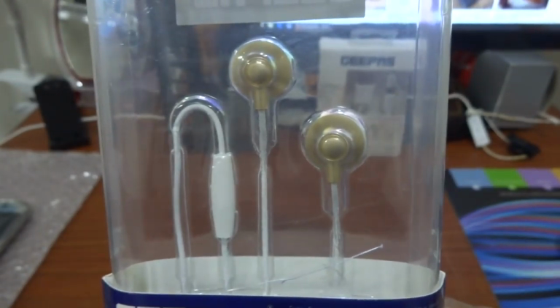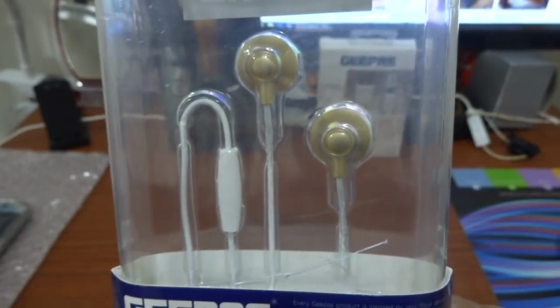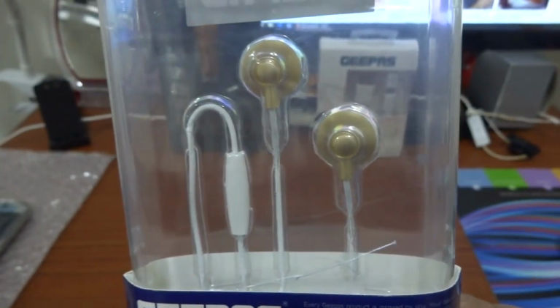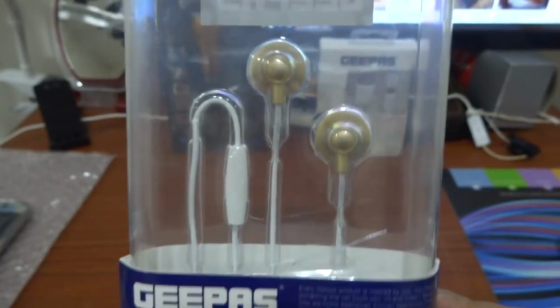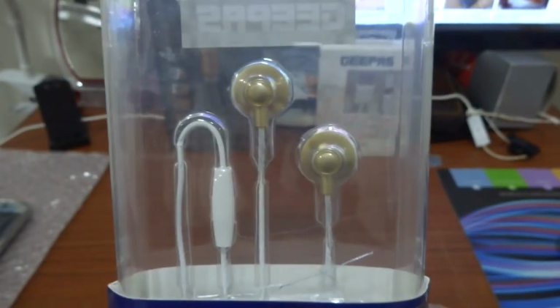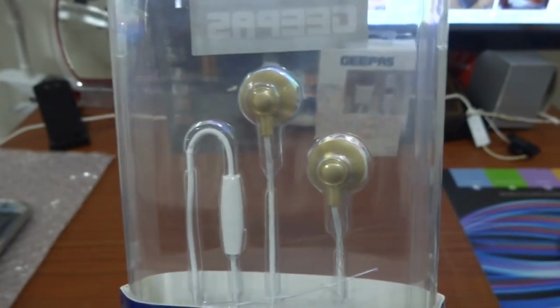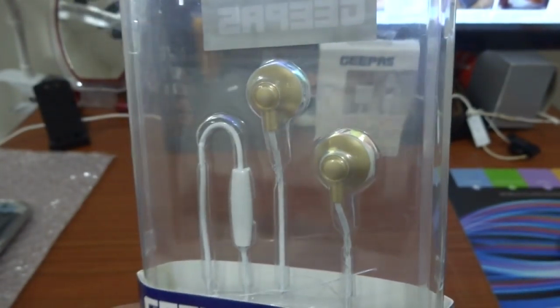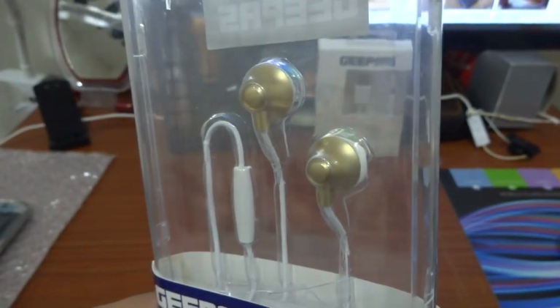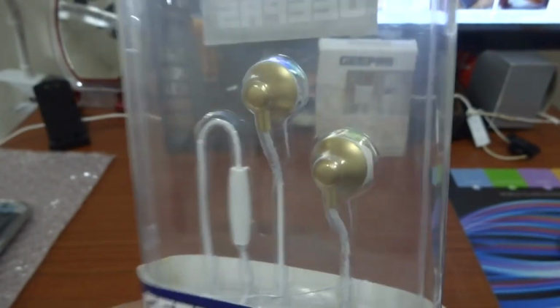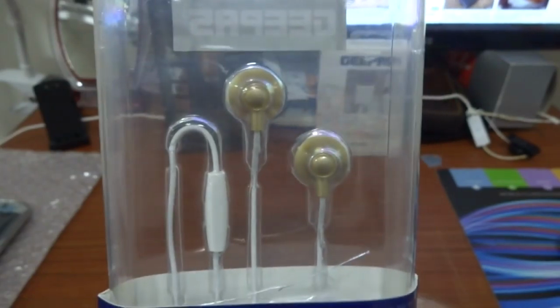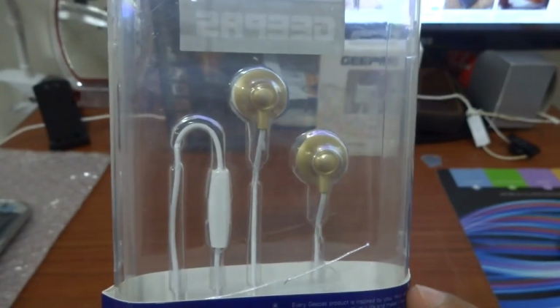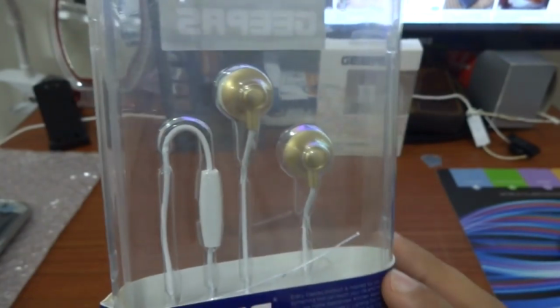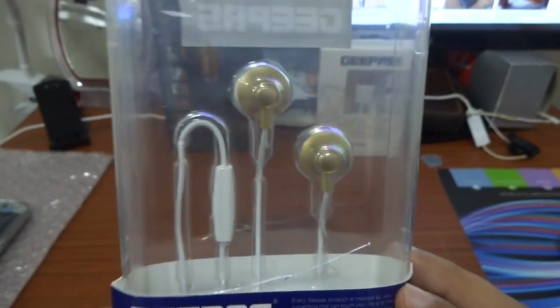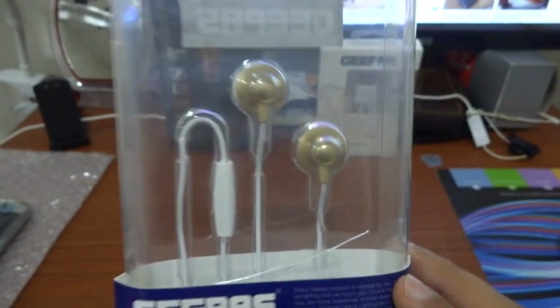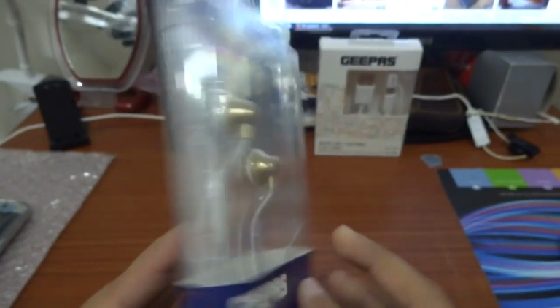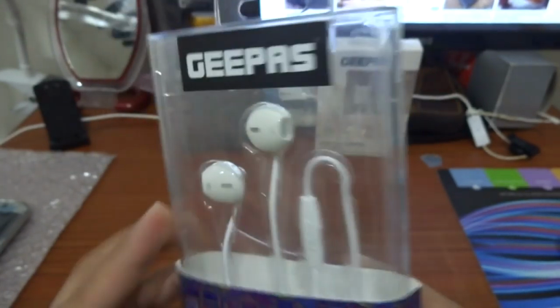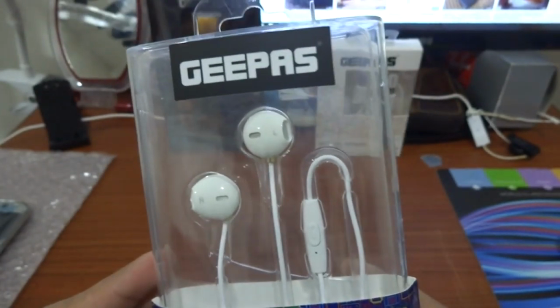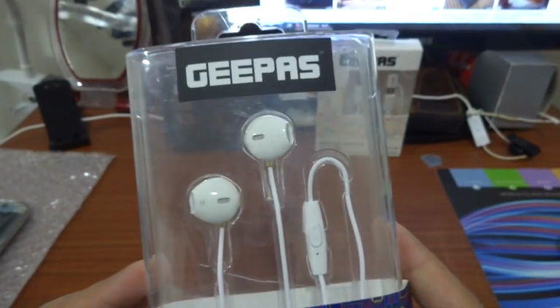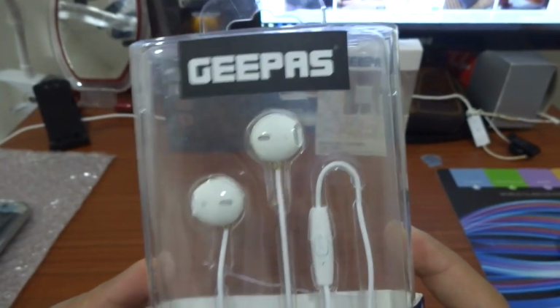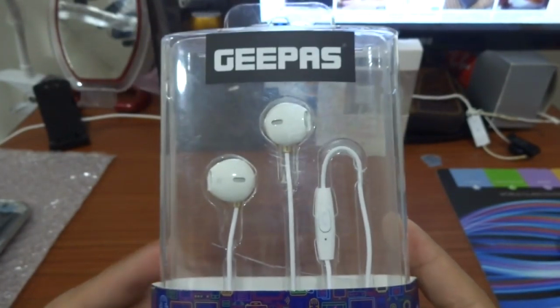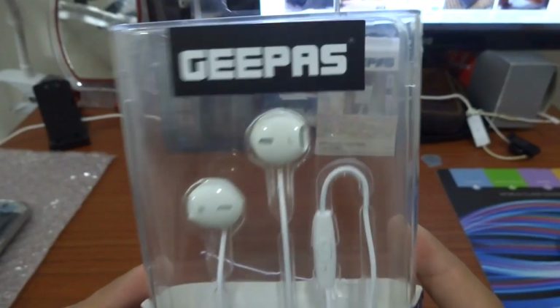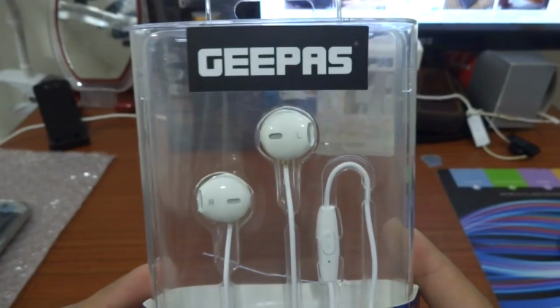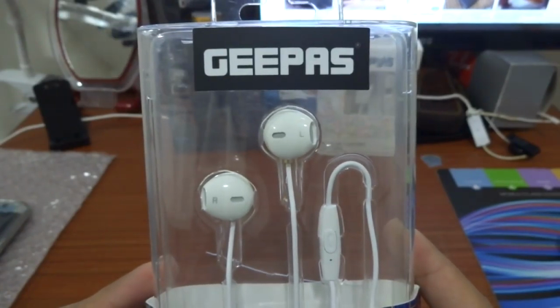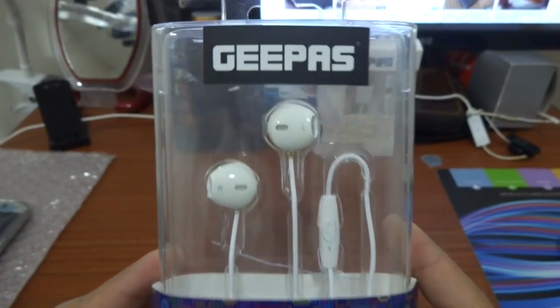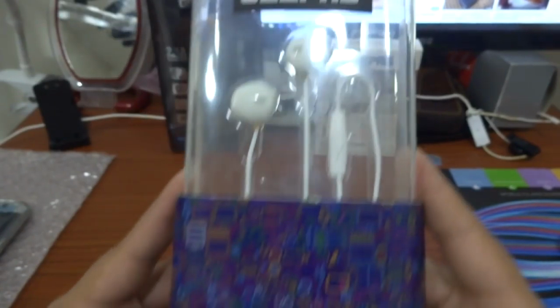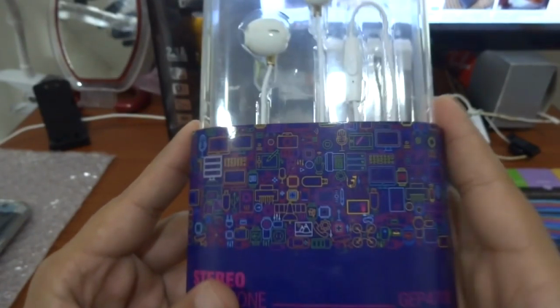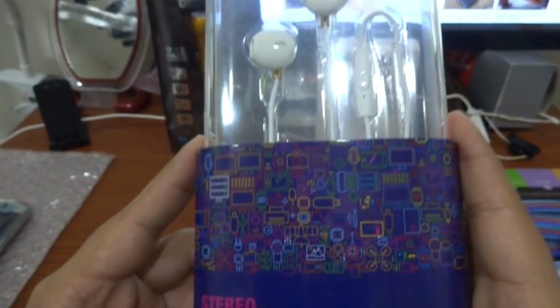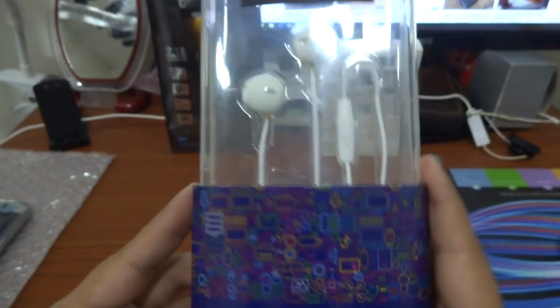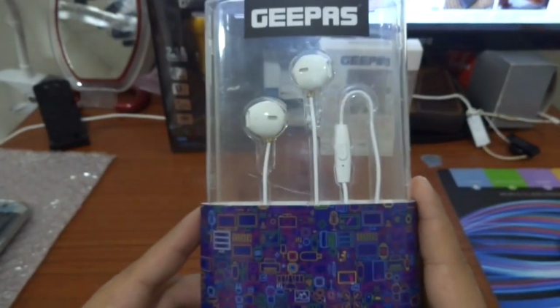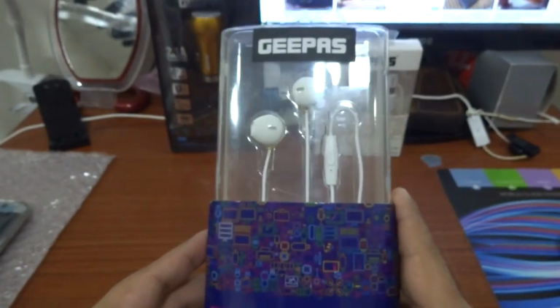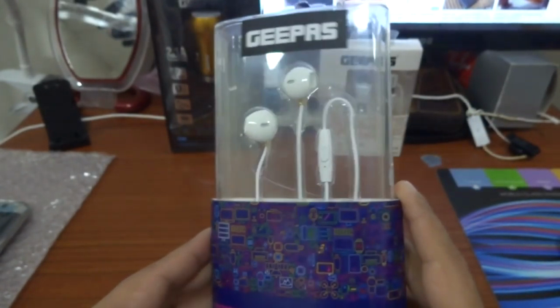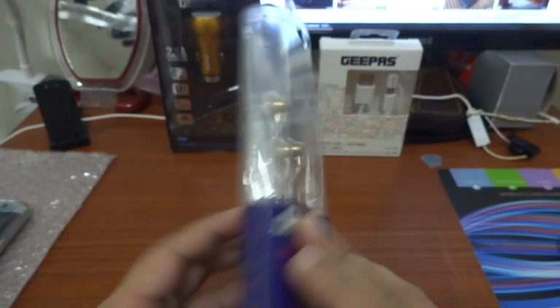As you can see, it's a golden color — white plus golden. Okay, let's start.